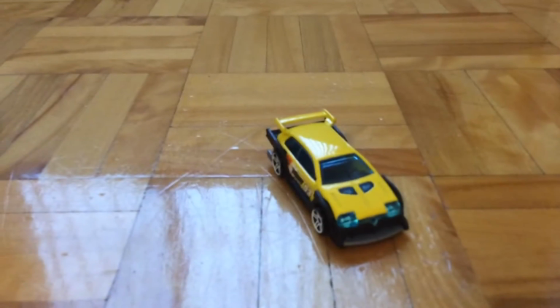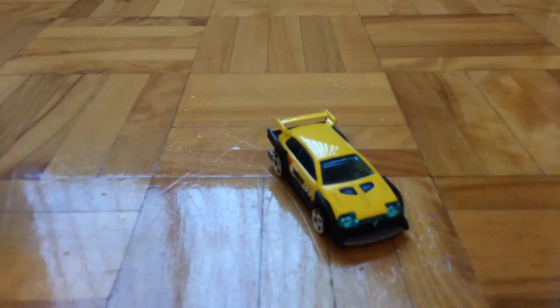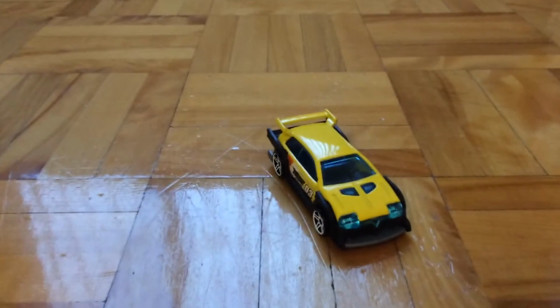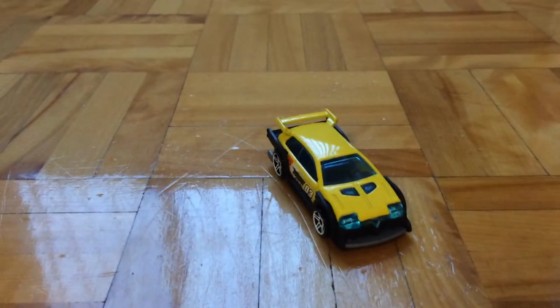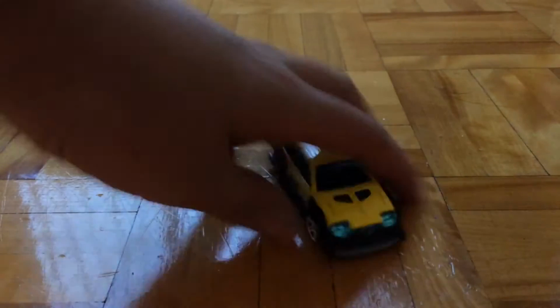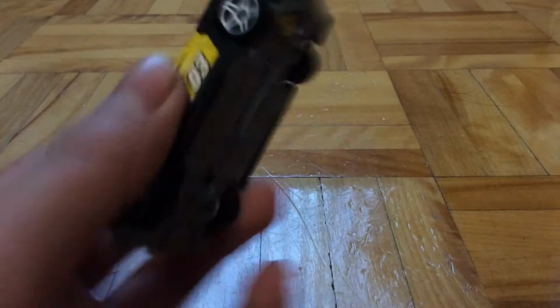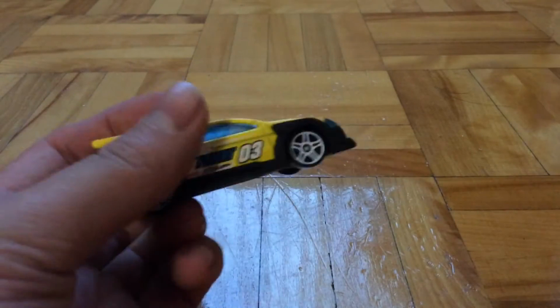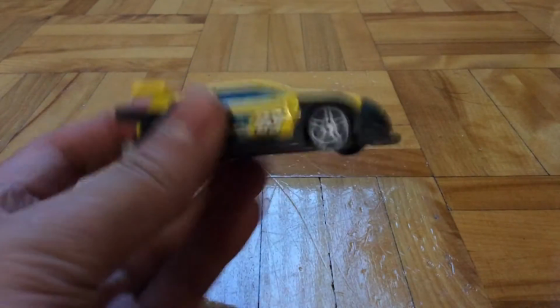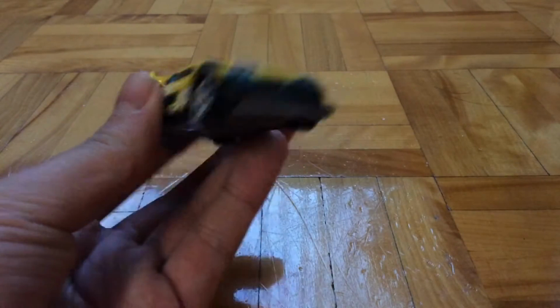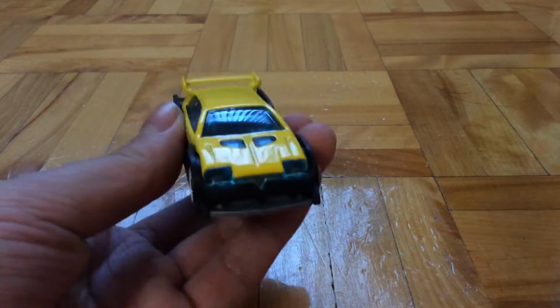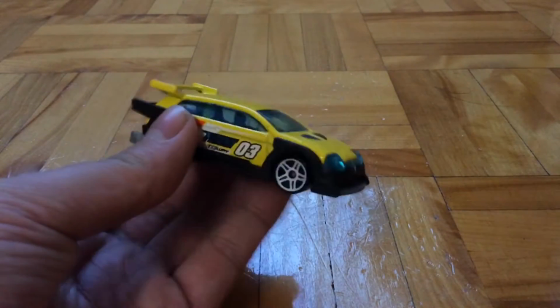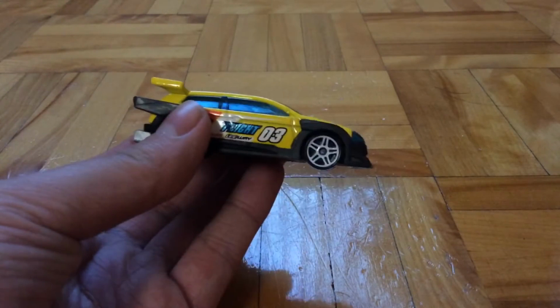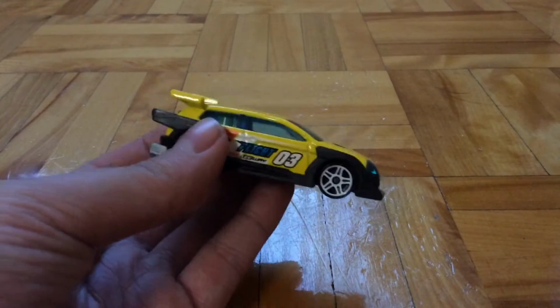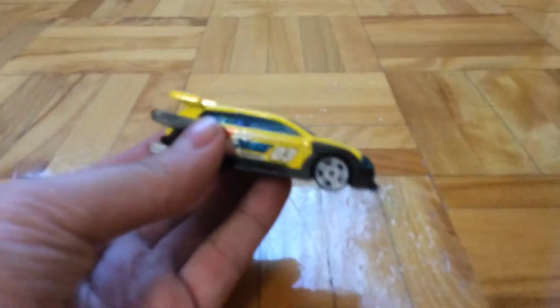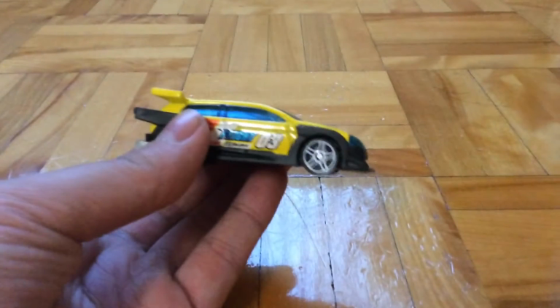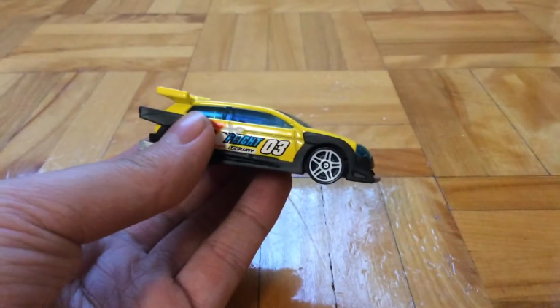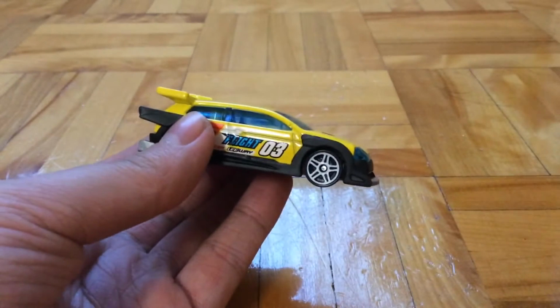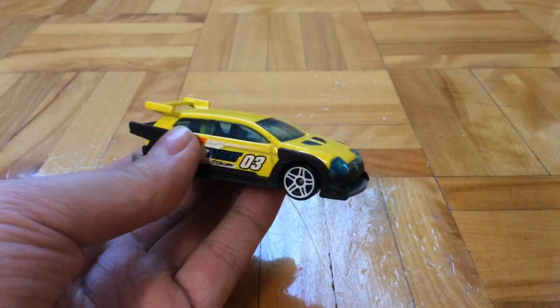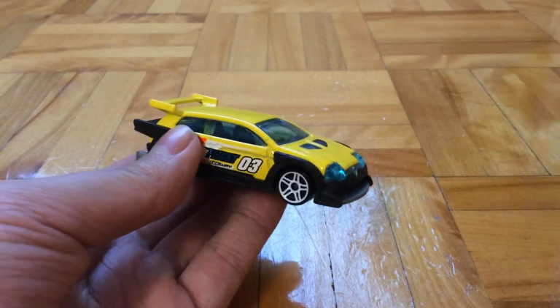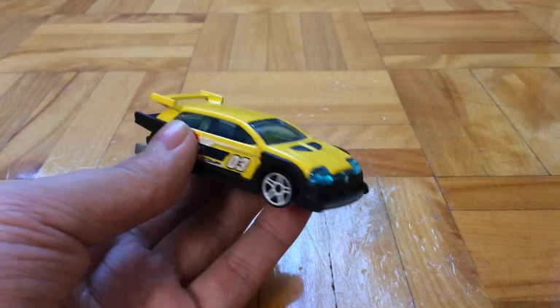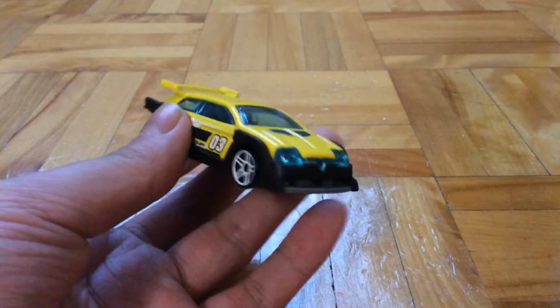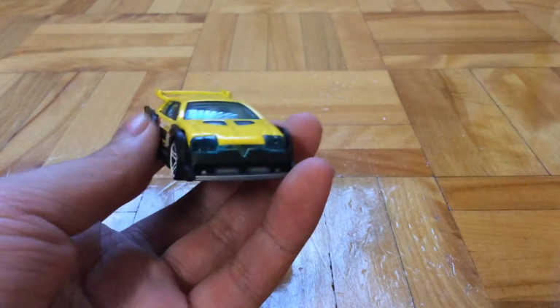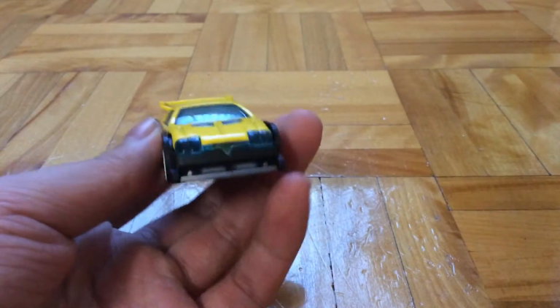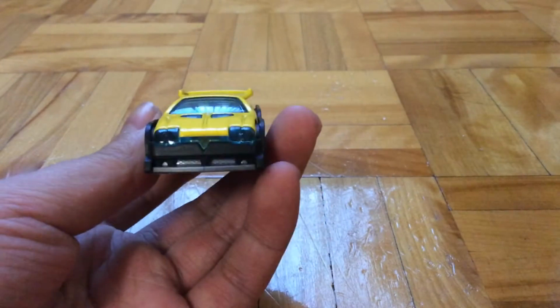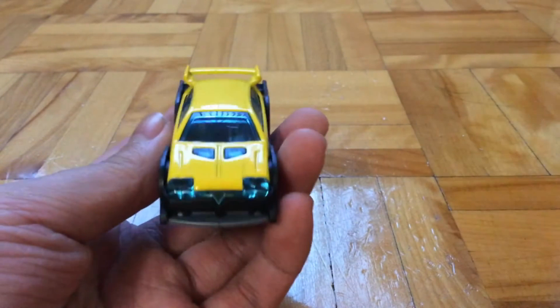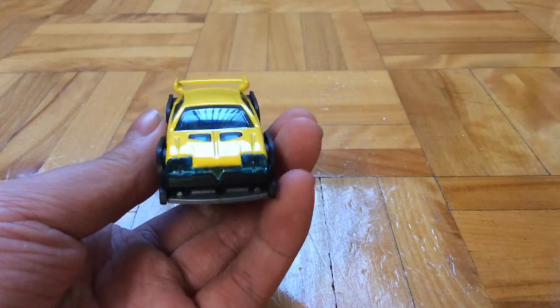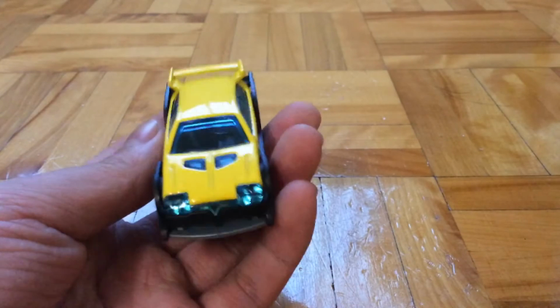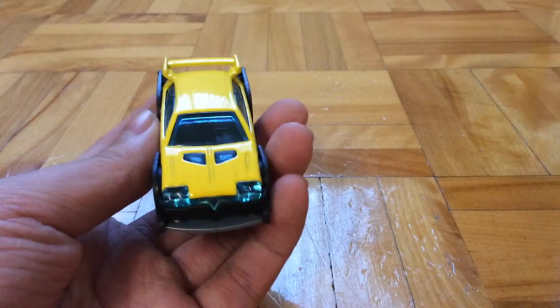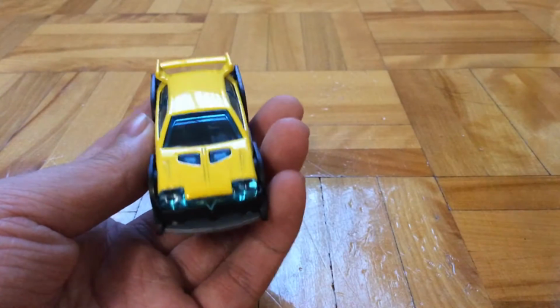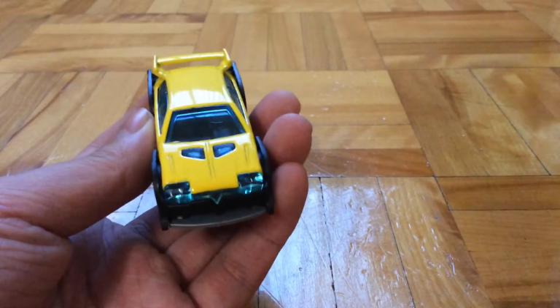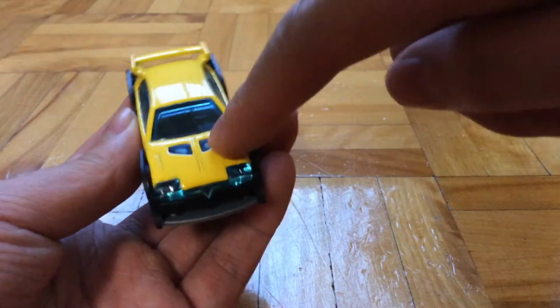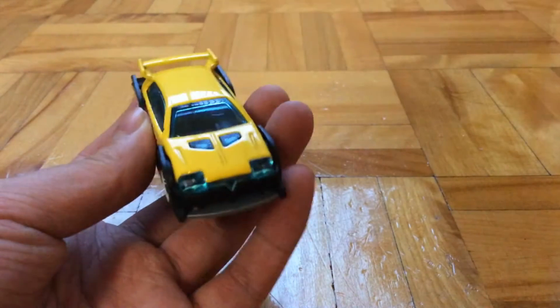So here's the car itself. I think it looks pretty nice — yellow and black, it makes a good contrast. It's got some insert headlights that are connected to the windows and these two blue things.